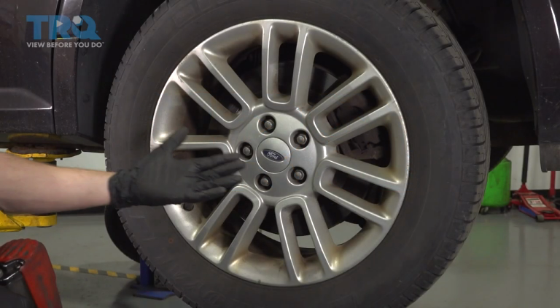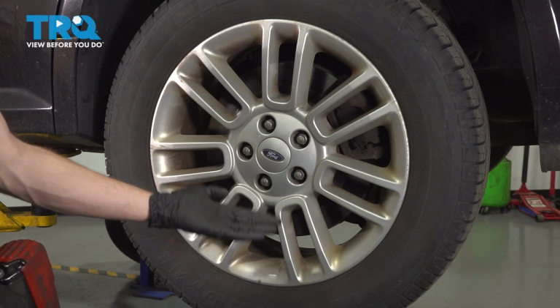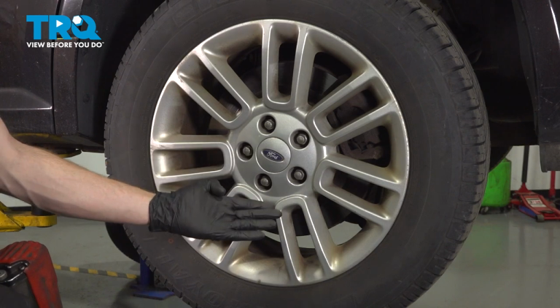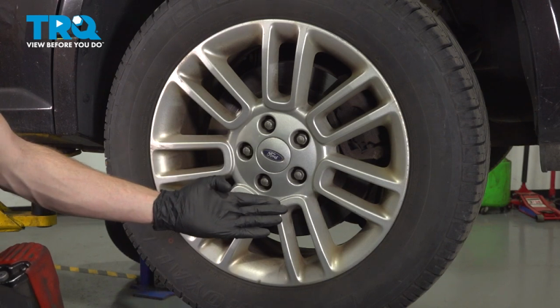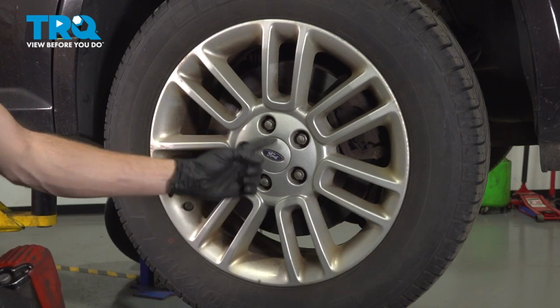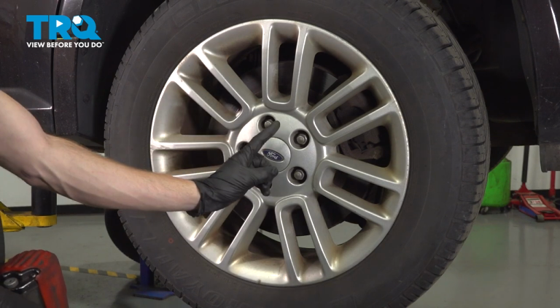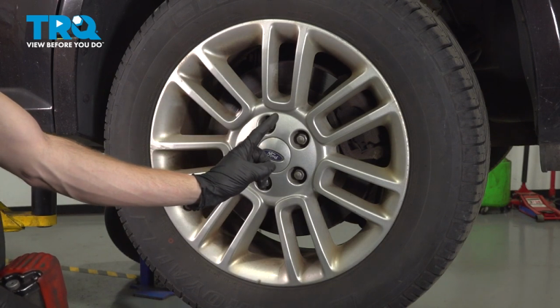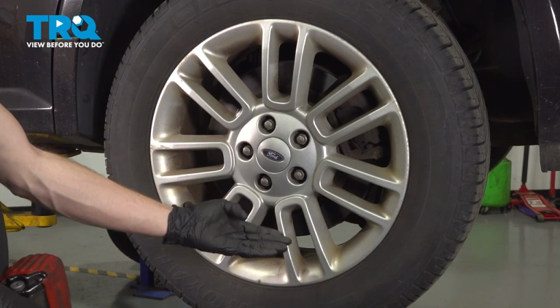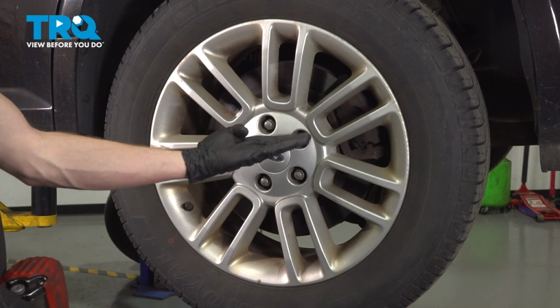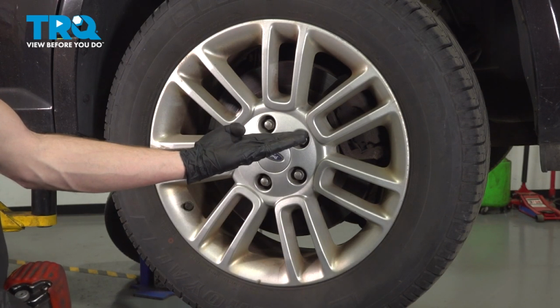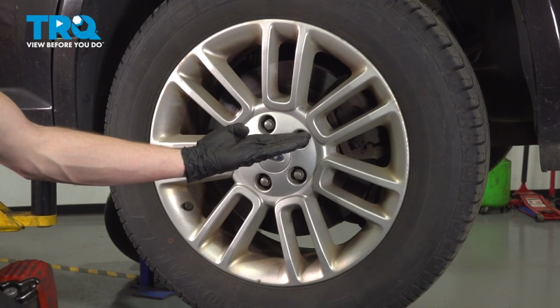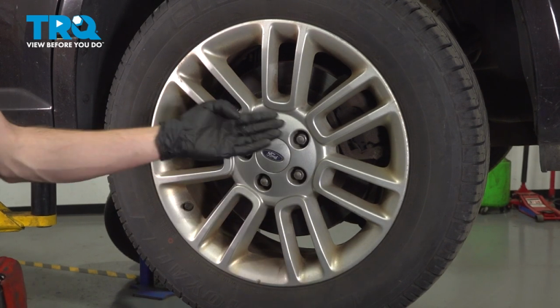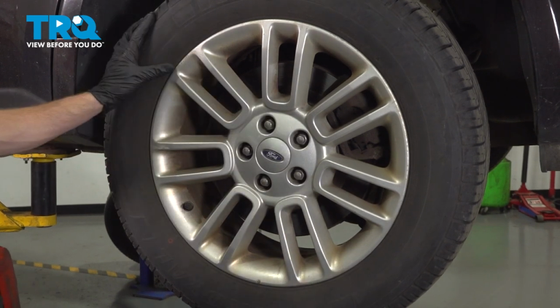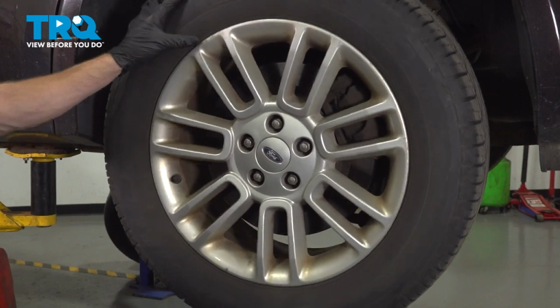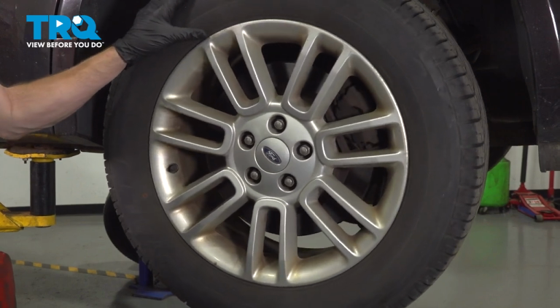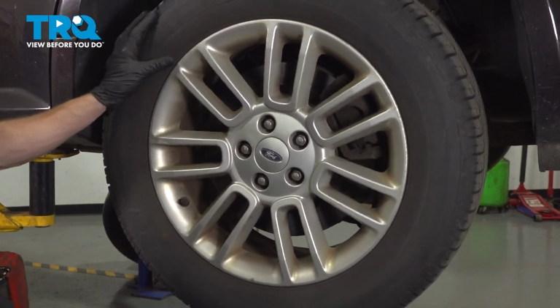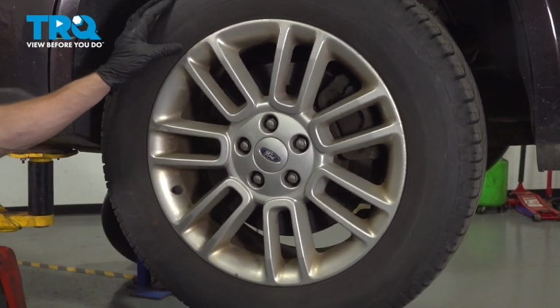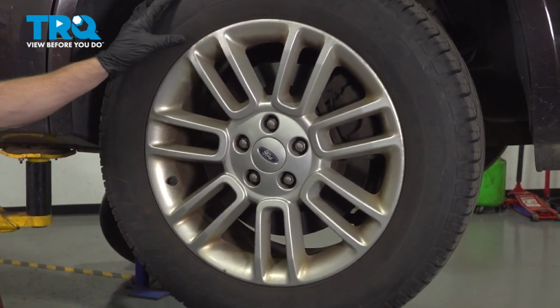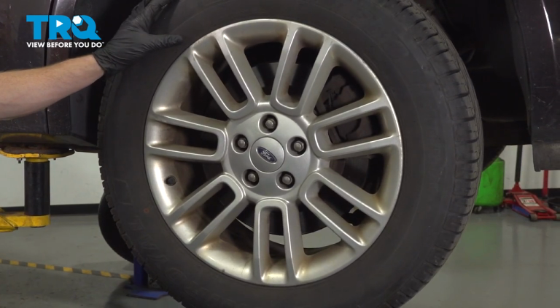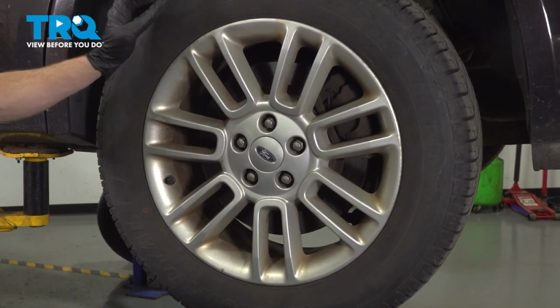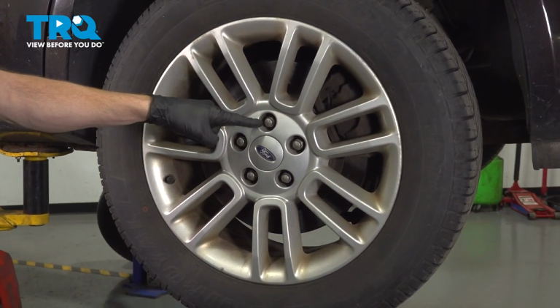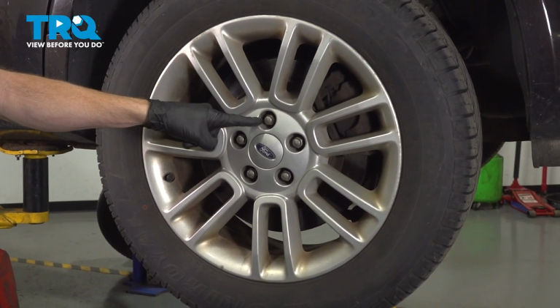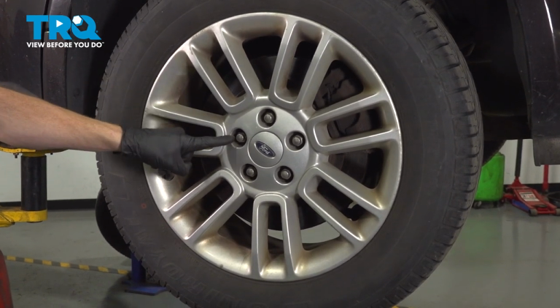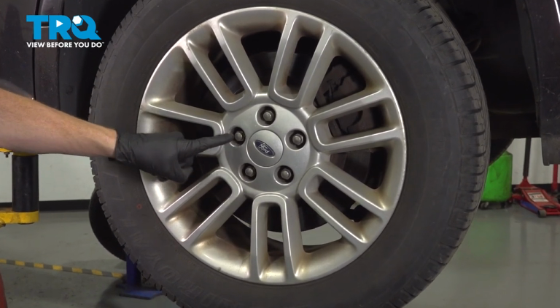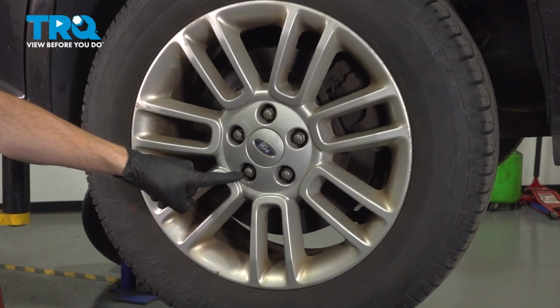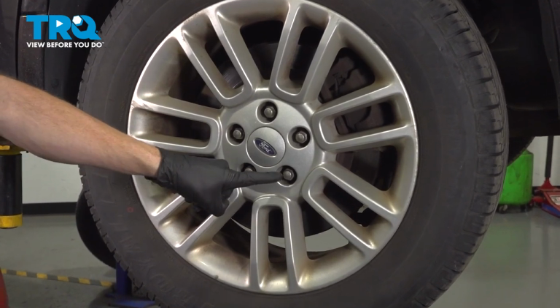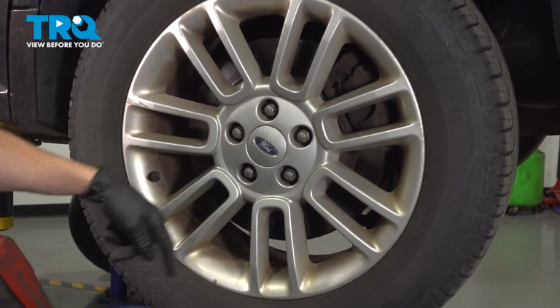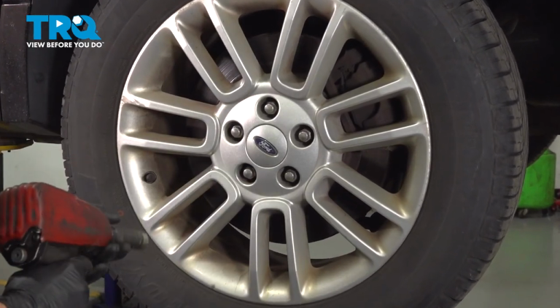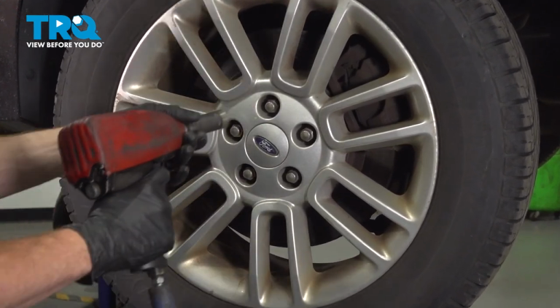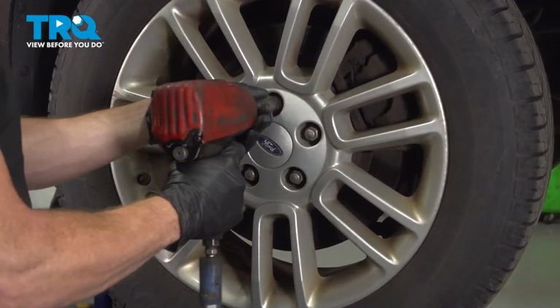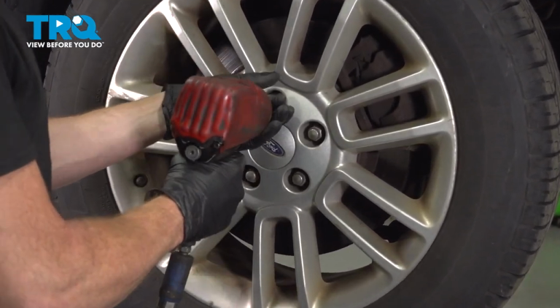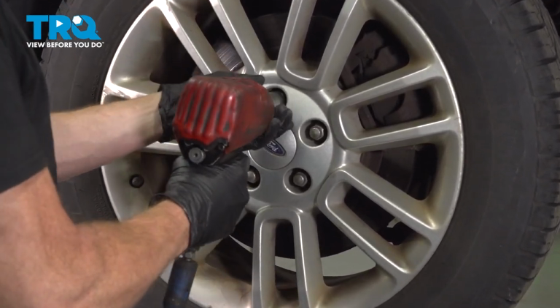Let's get started on our job. The first thing you want to do is safely raise and support the rear of the vehicle so the suspension is hanging and the wheel's off the ground. Once you've done that, continue on to removing all five of your 19mm lug nuts and then the wheel.